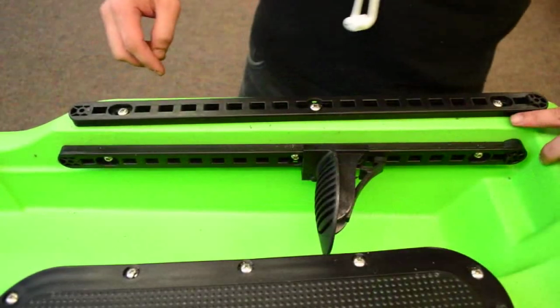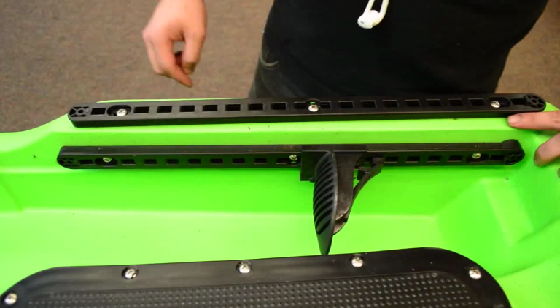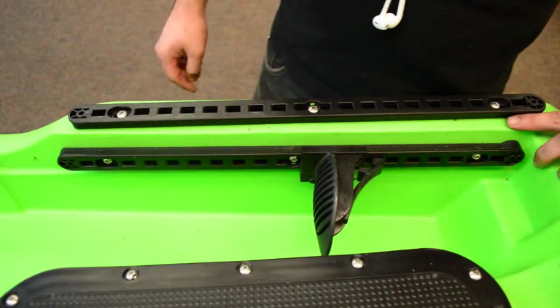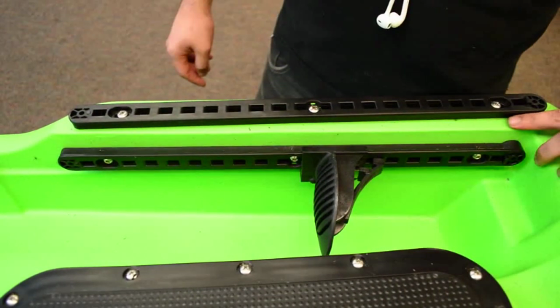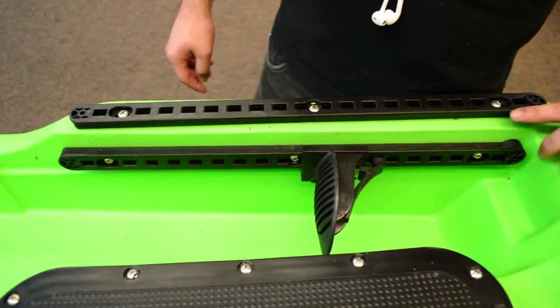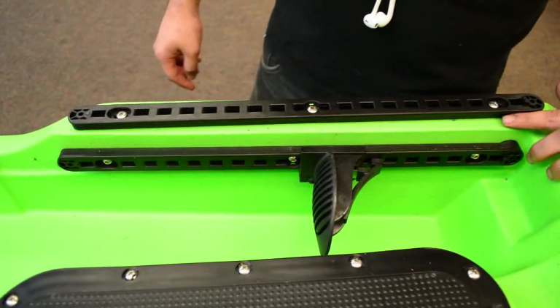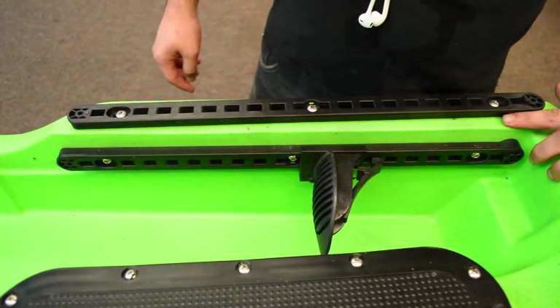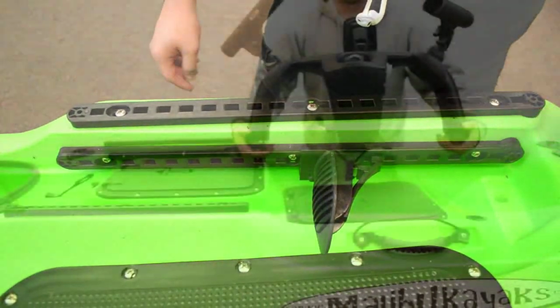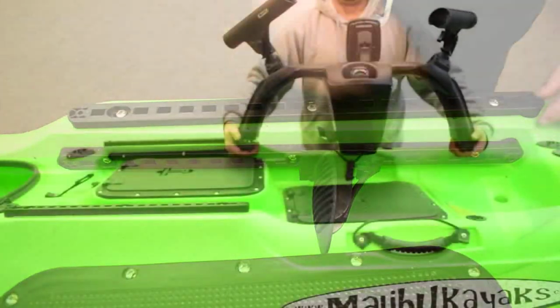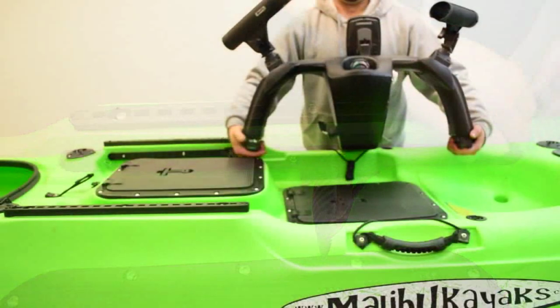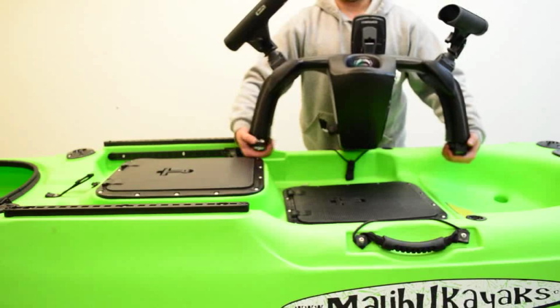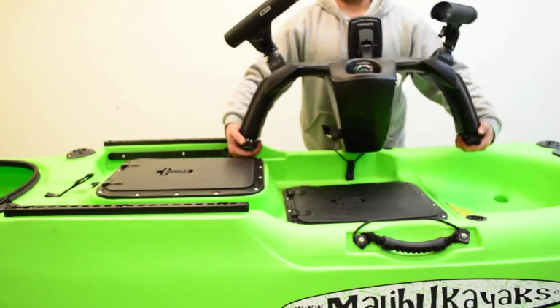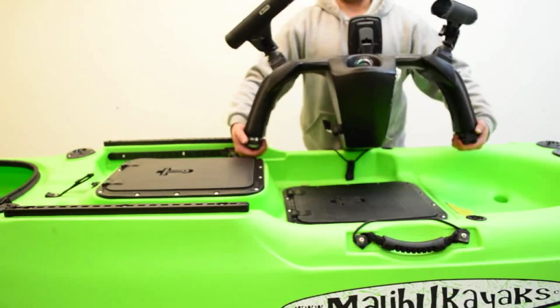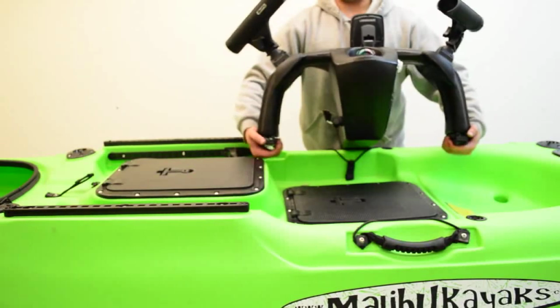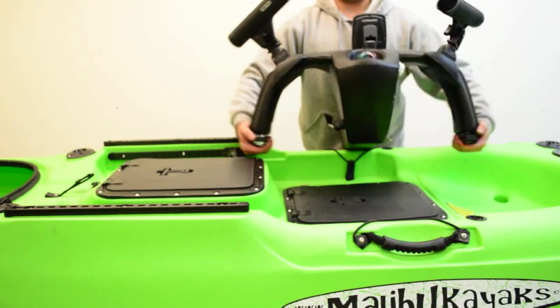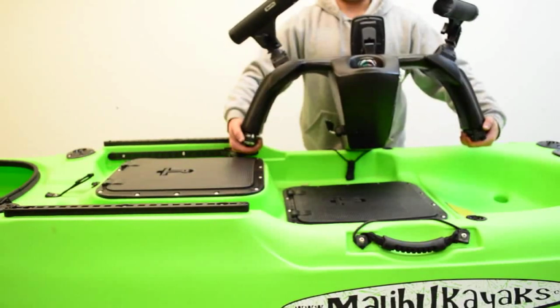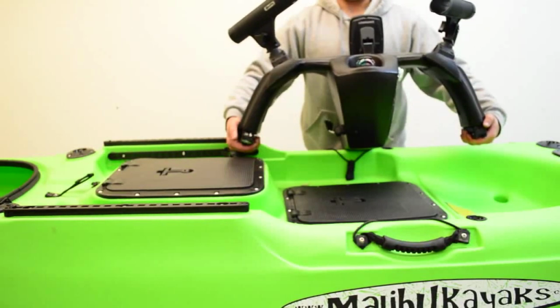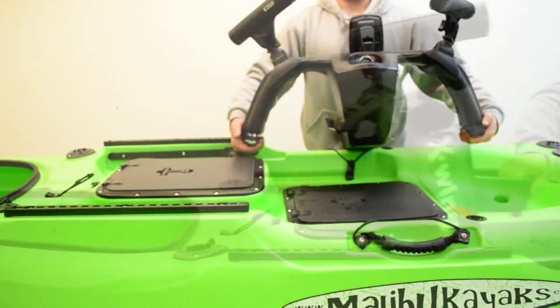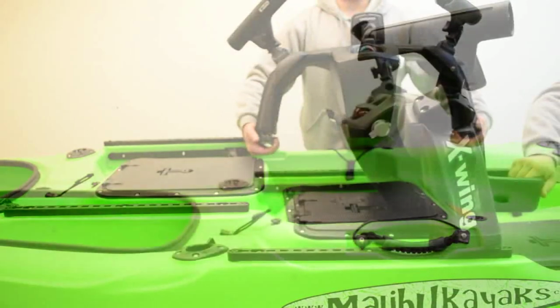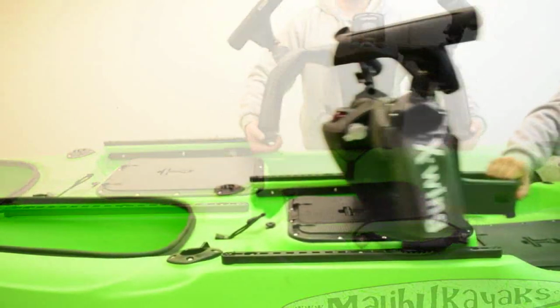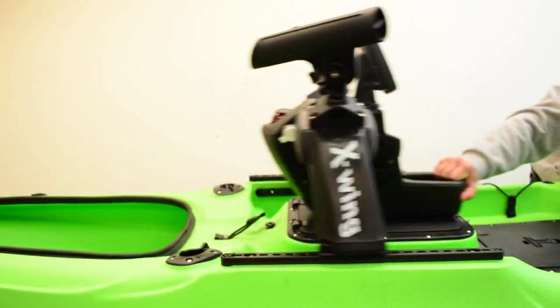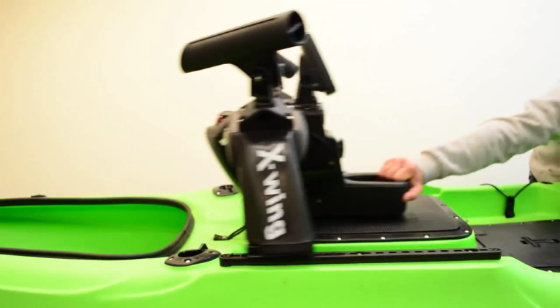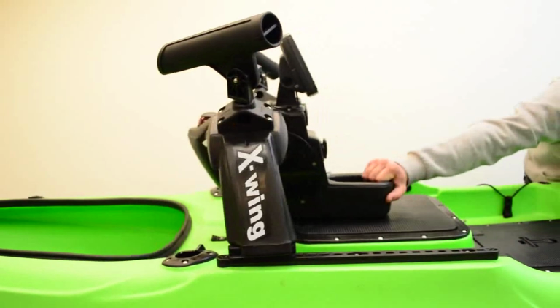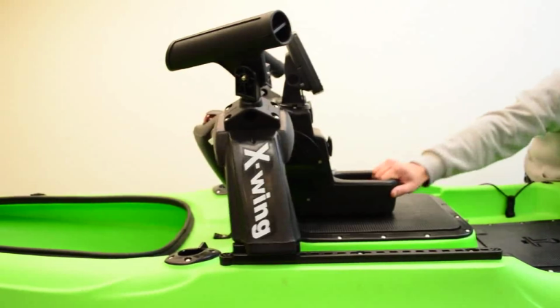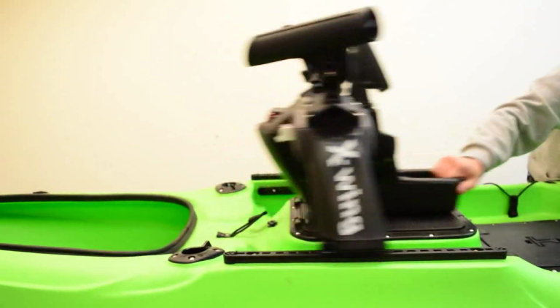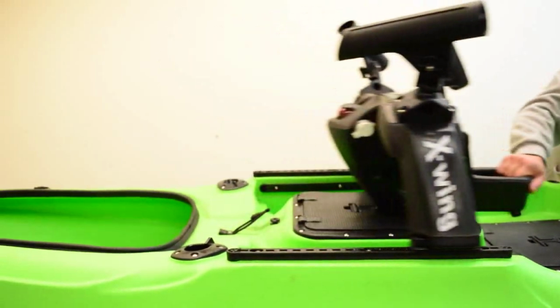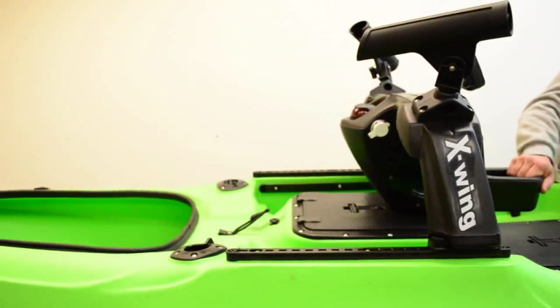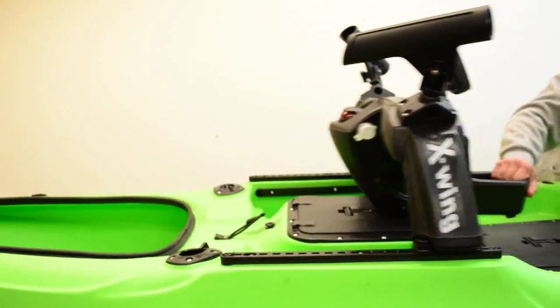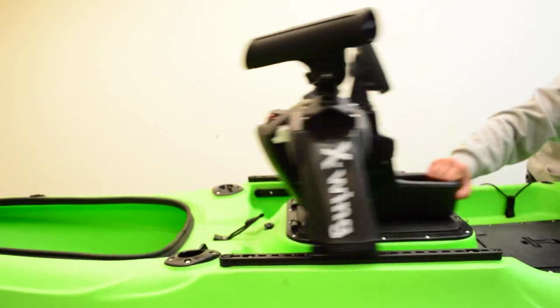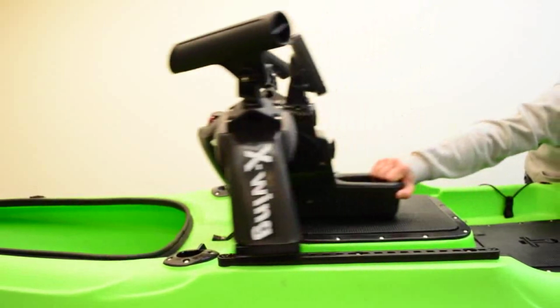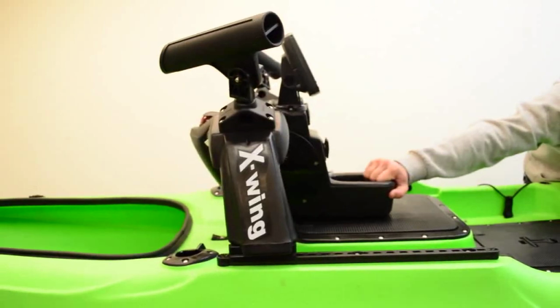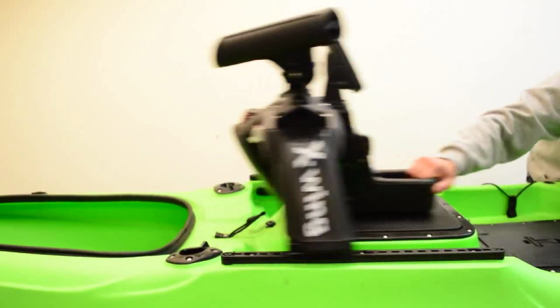Notice the edges are tapered in. Flex out the X-Wing to properly mount onto the tracks. Your X-Wing installation on your X-Factor is now complete.